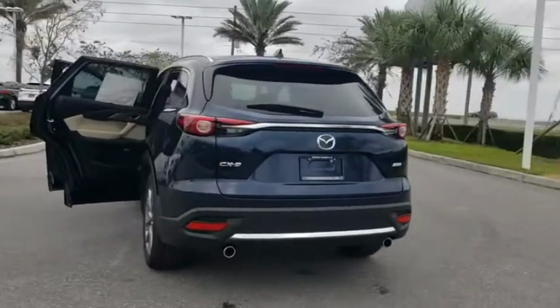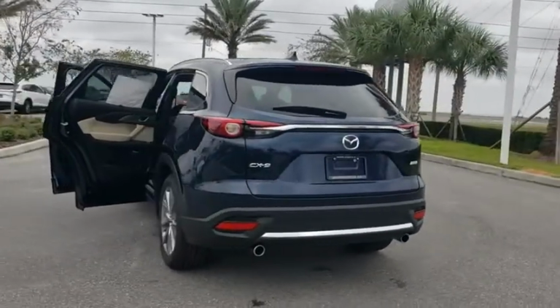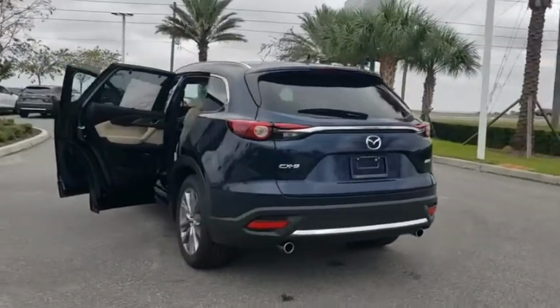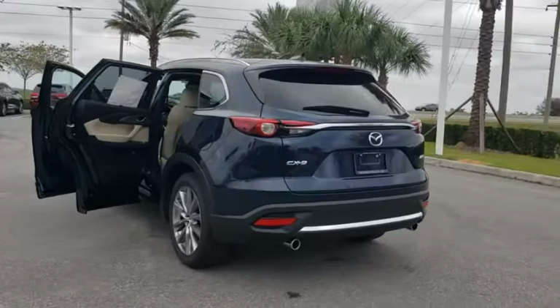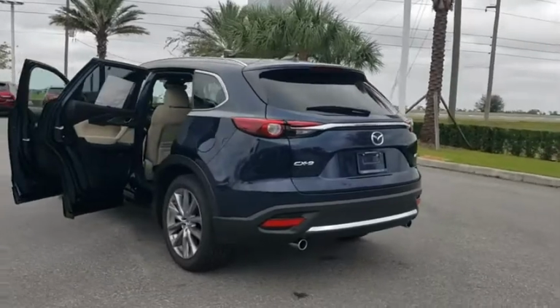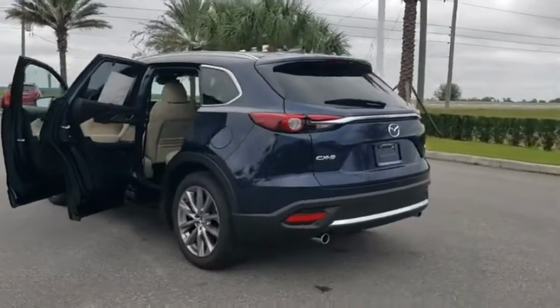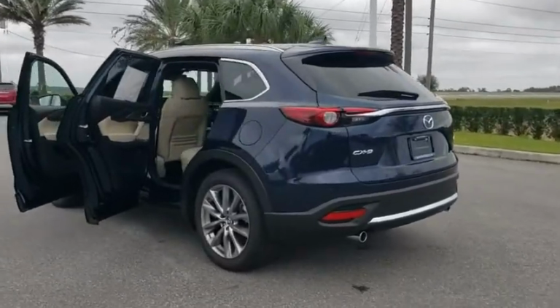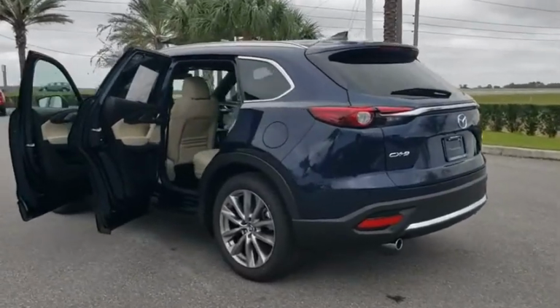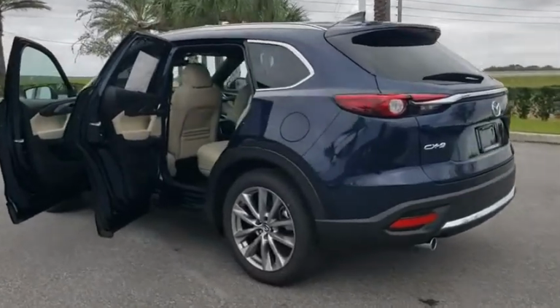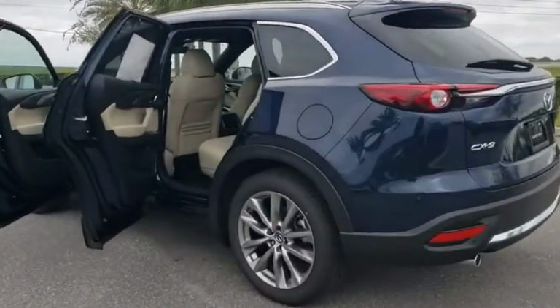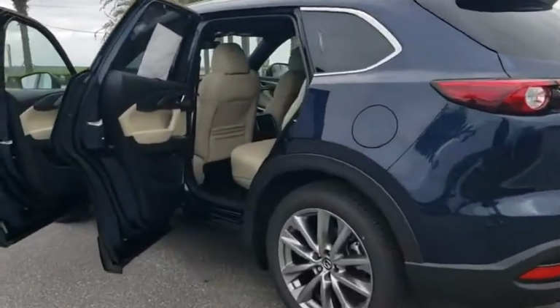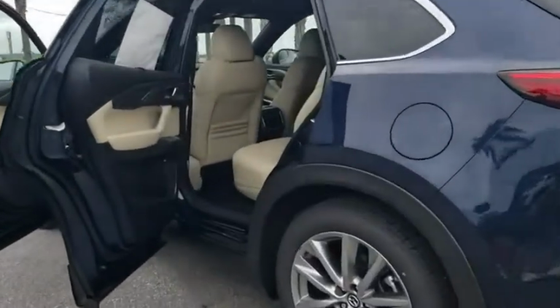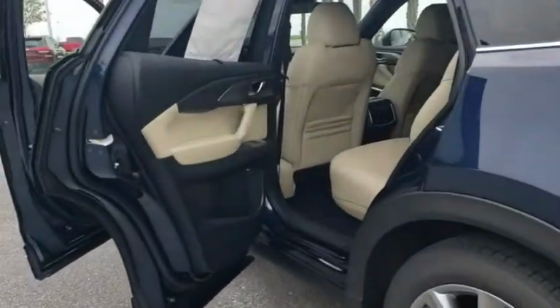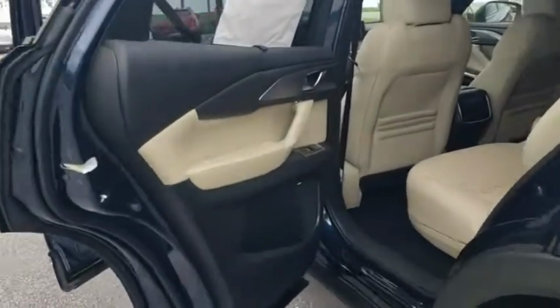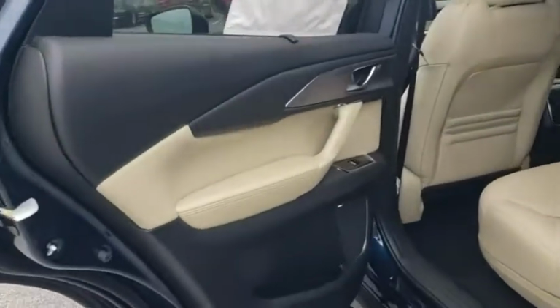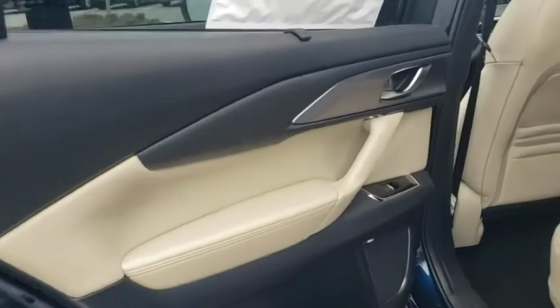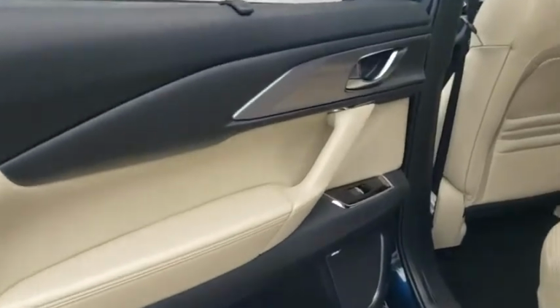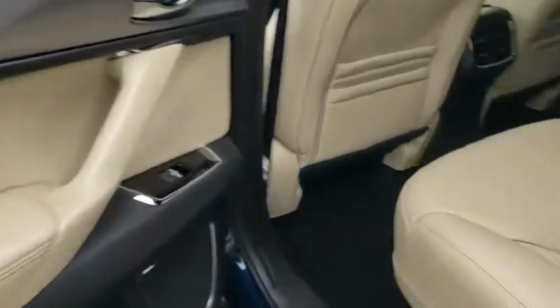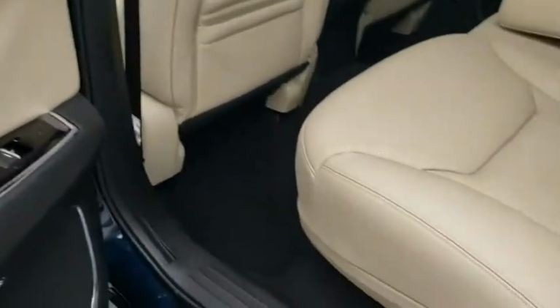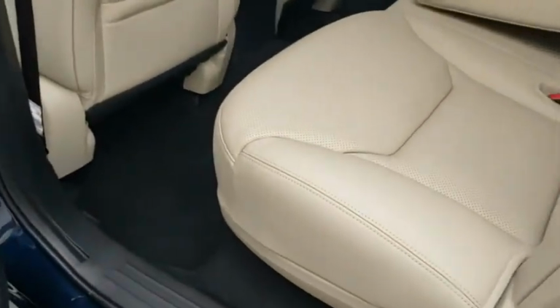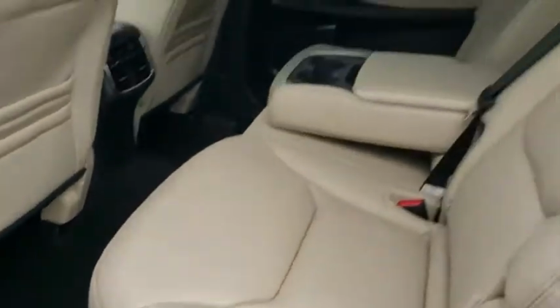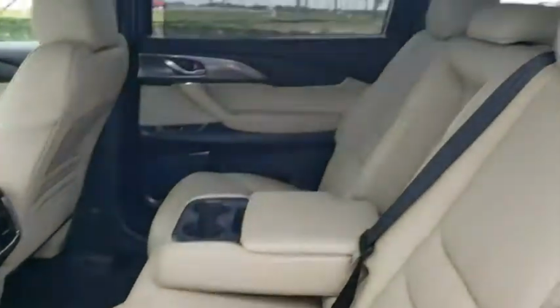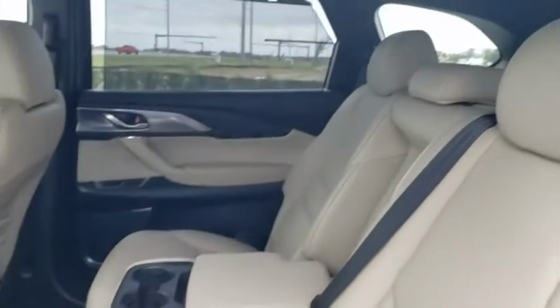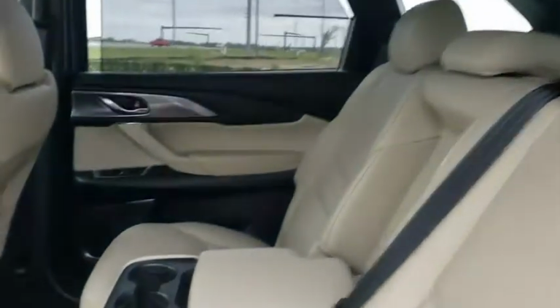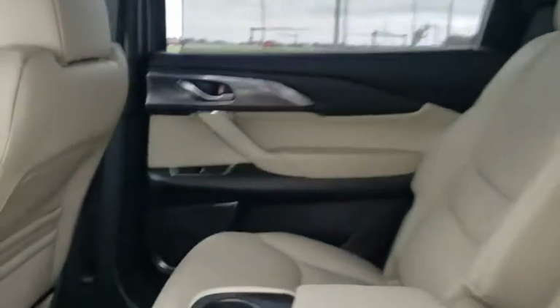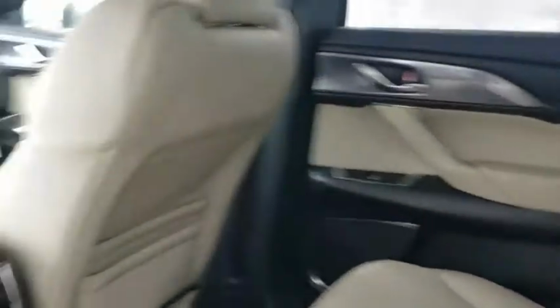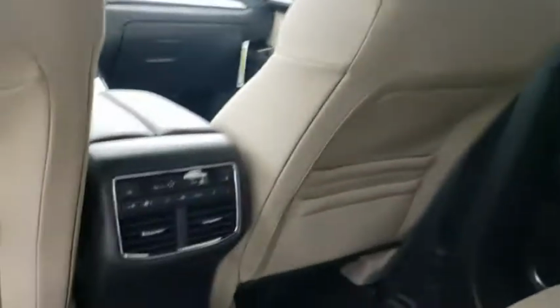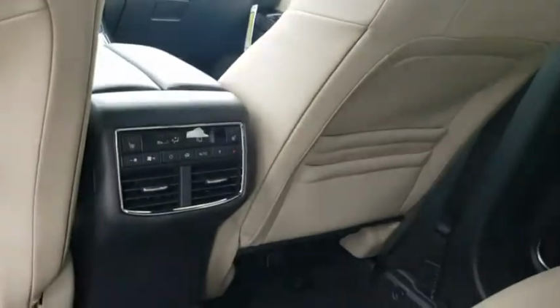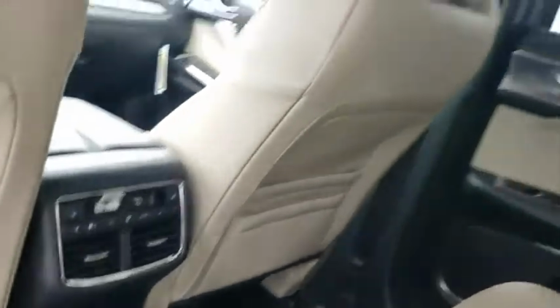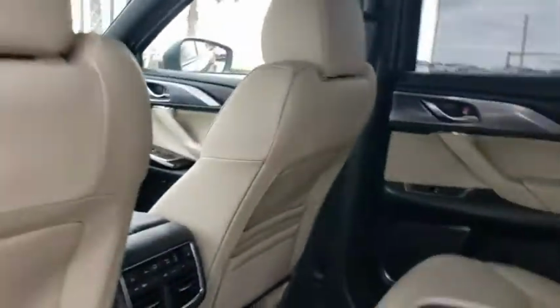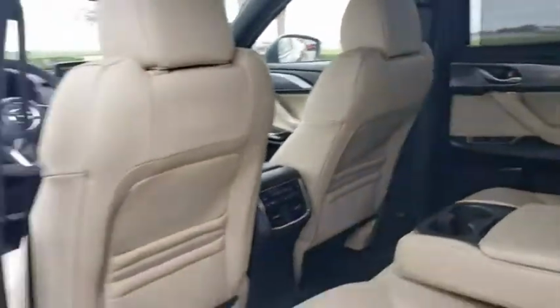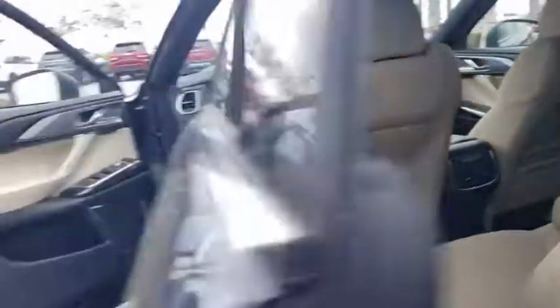Power liftgate, power passenger seat, navigation system, traction control, dual airbags, leather-wrapped steering wheel, power steering.